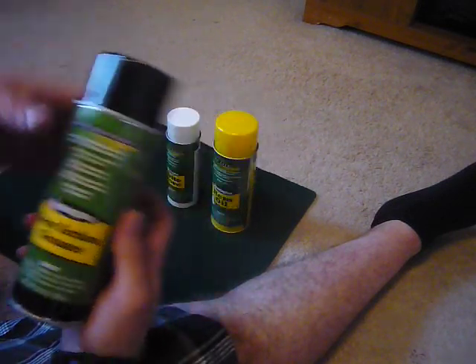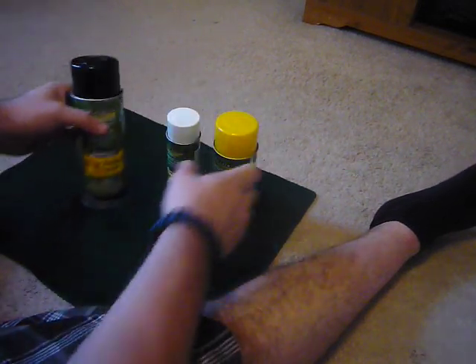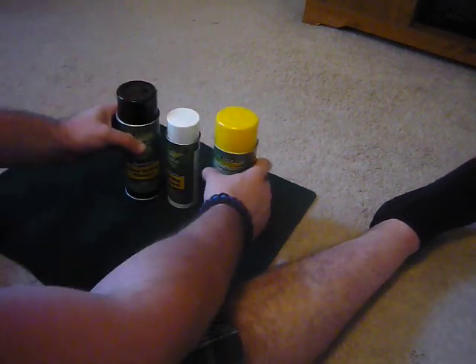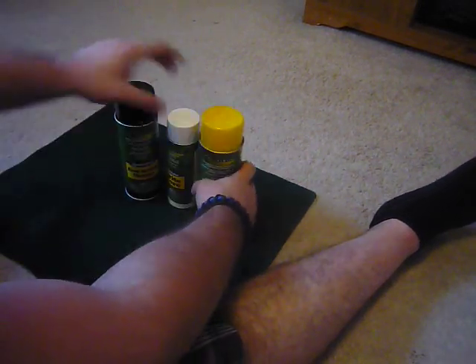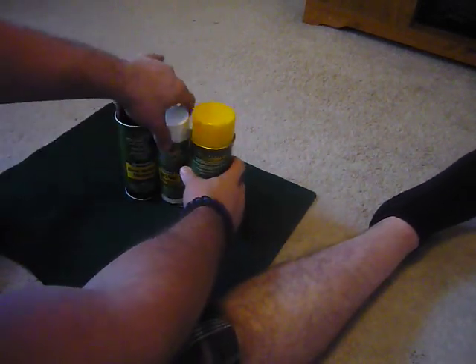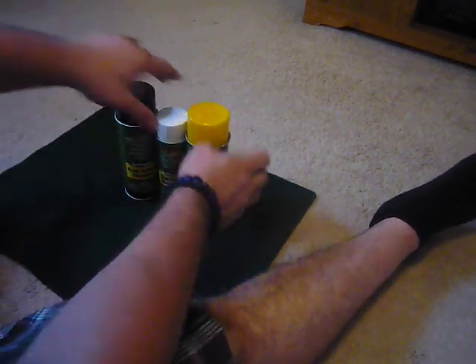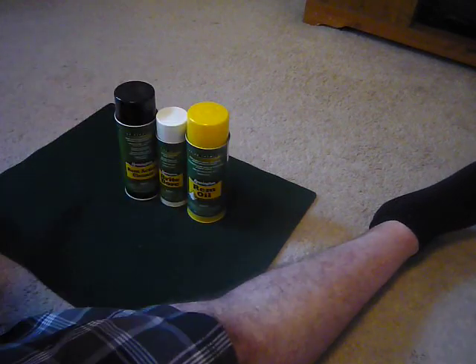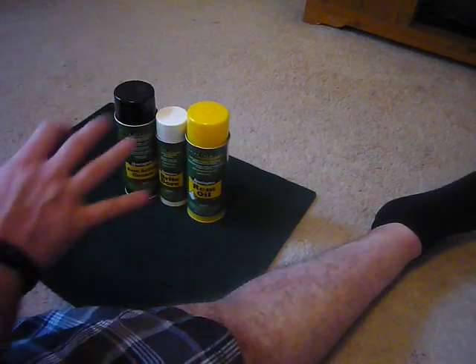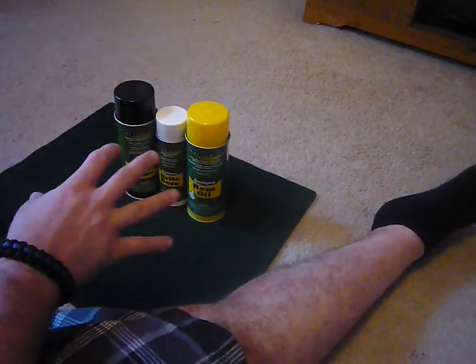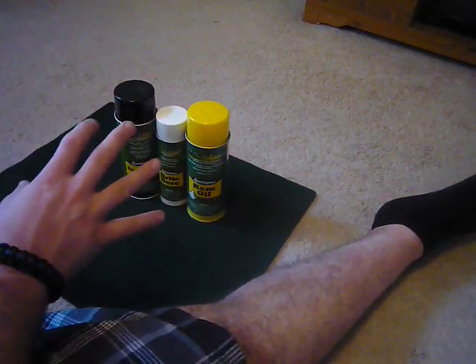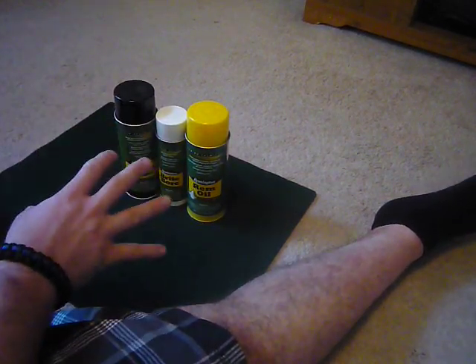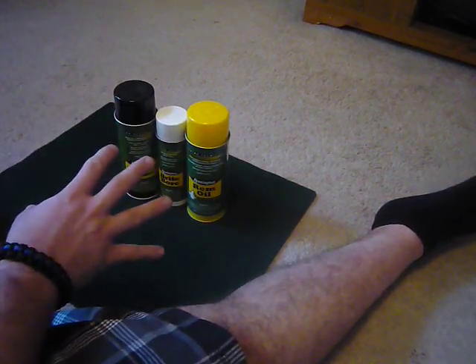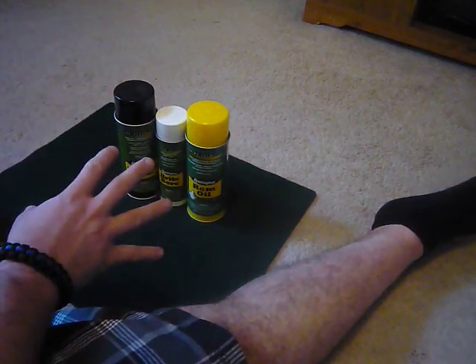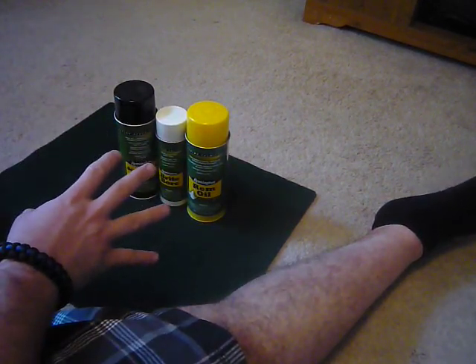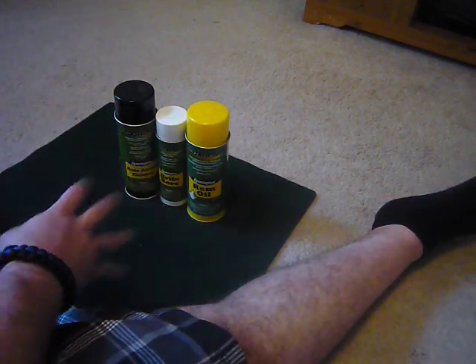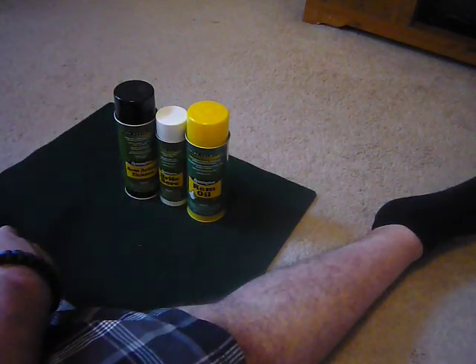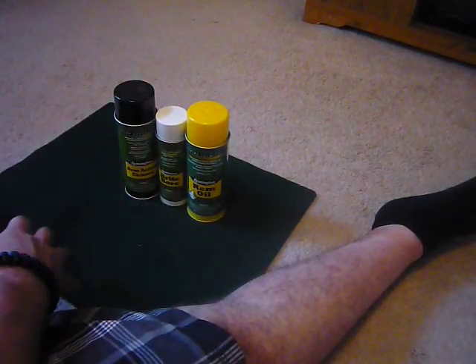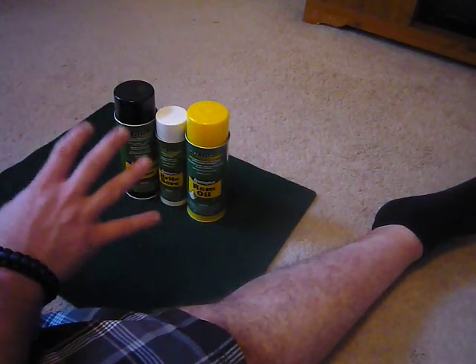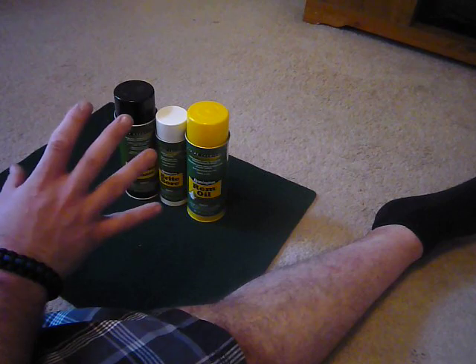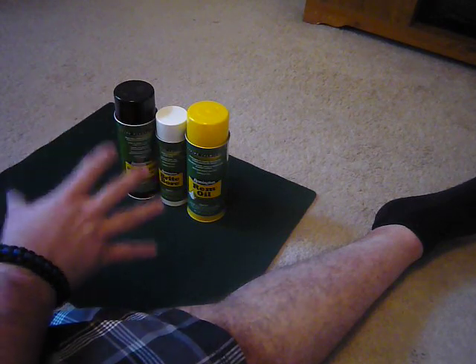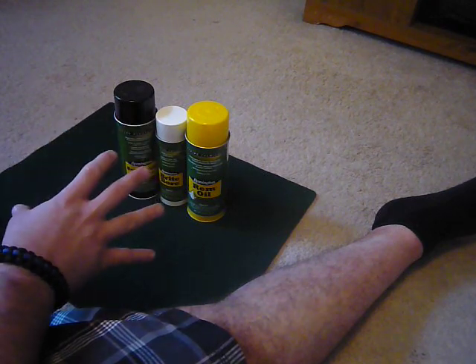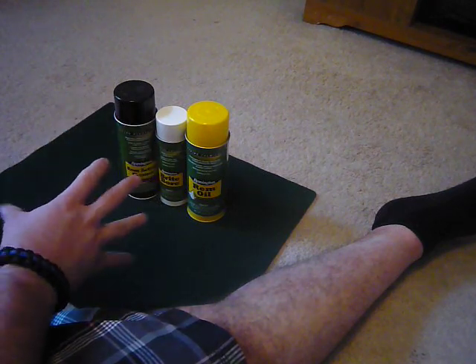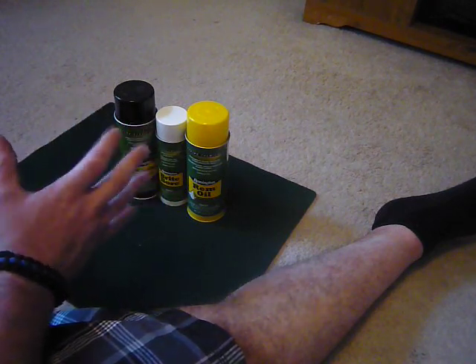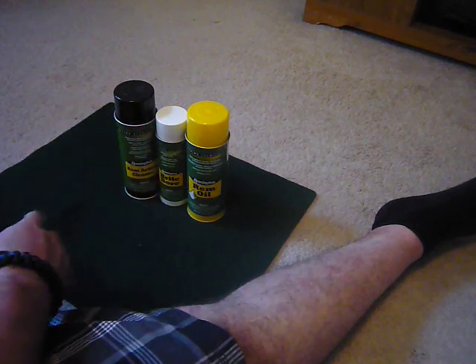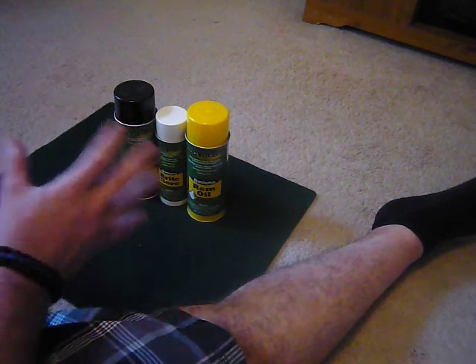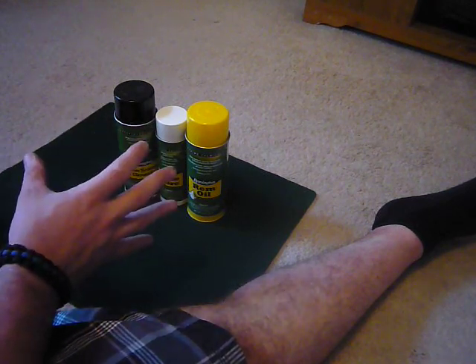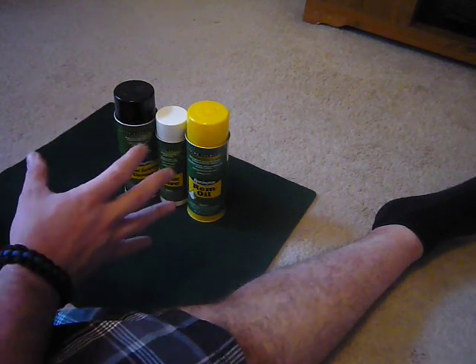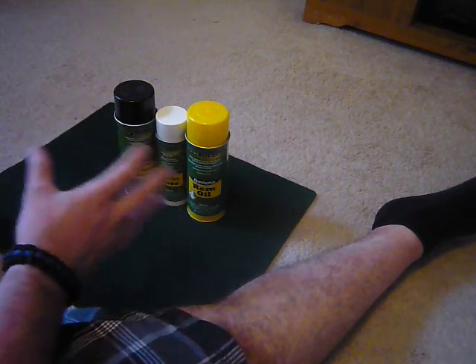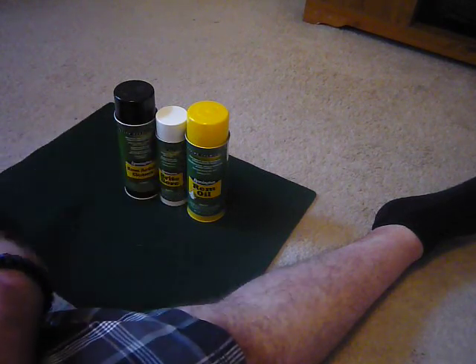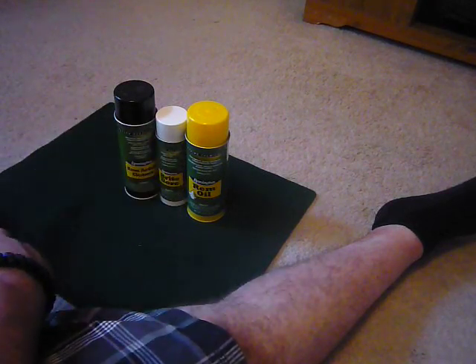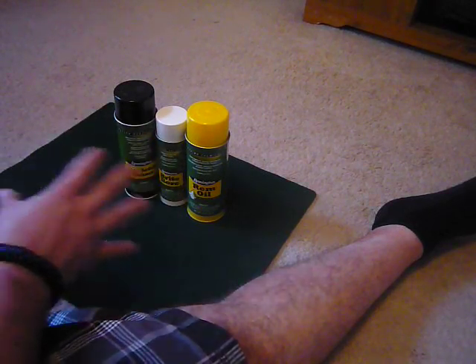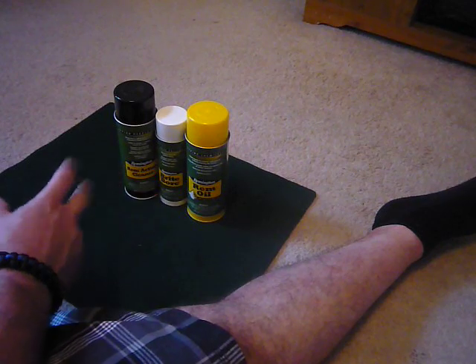I bought all three of these in a package deal from Dunham's. I want to say it was under $20 — between $12 and $15. I can't even remember offhand. Had them a couple weeks.